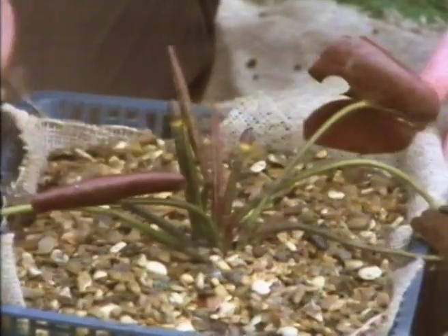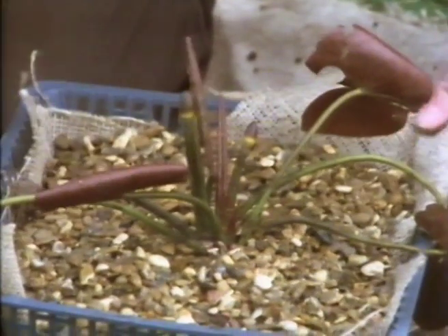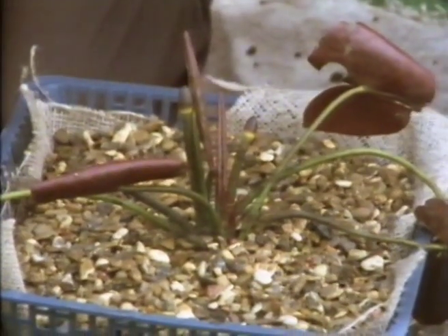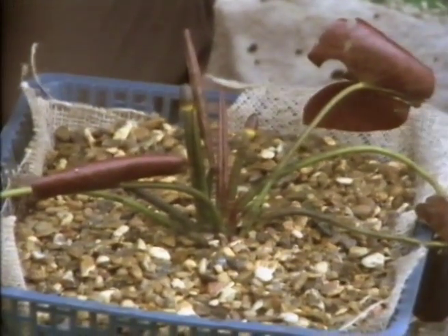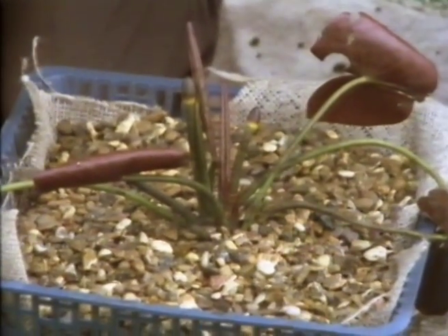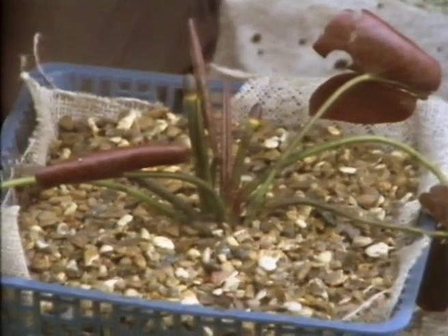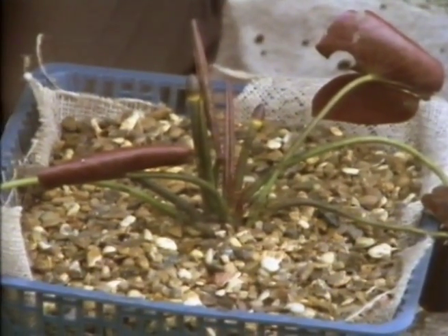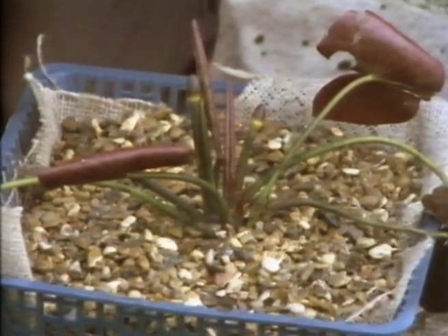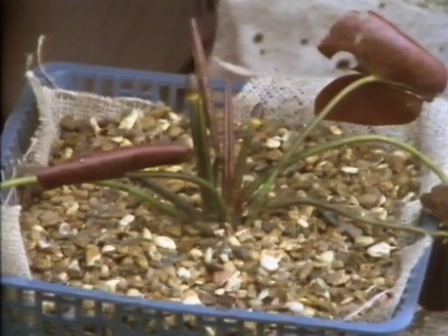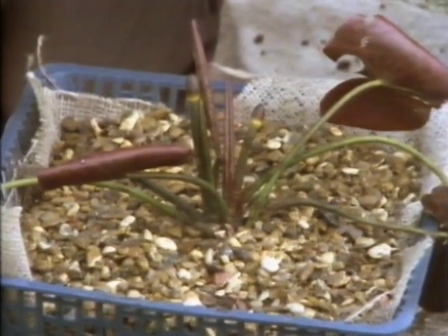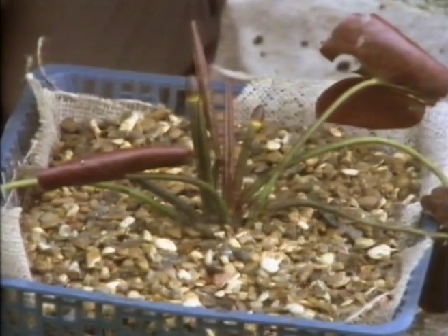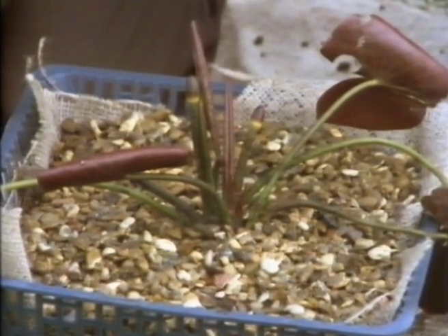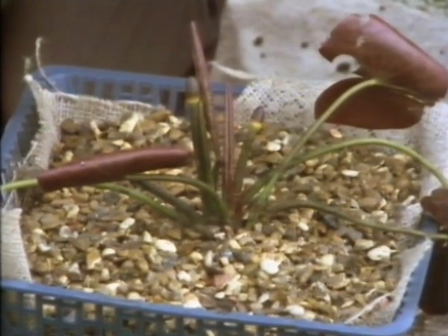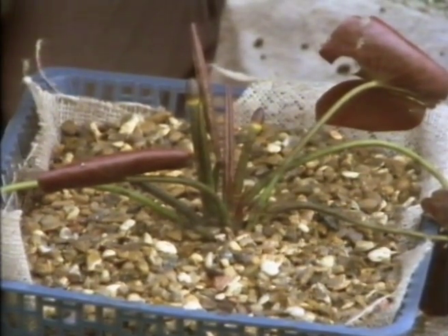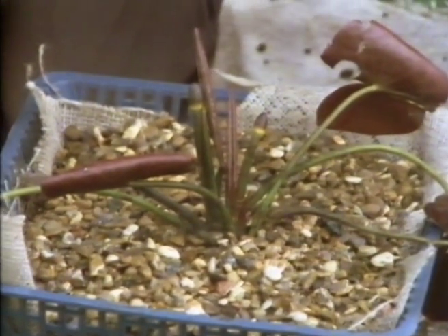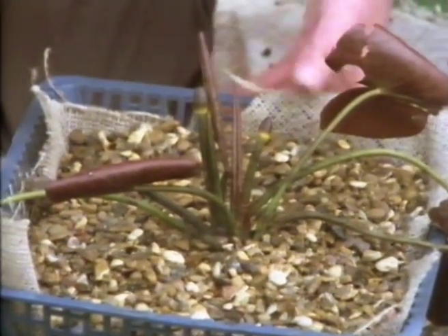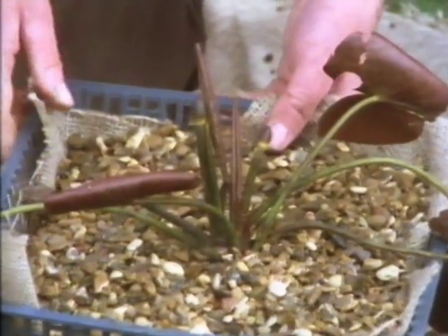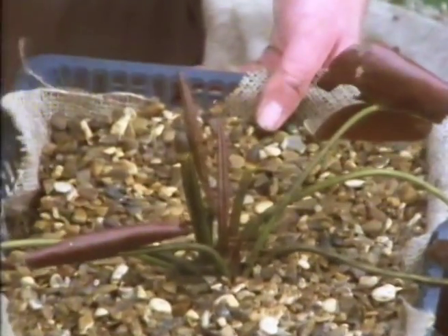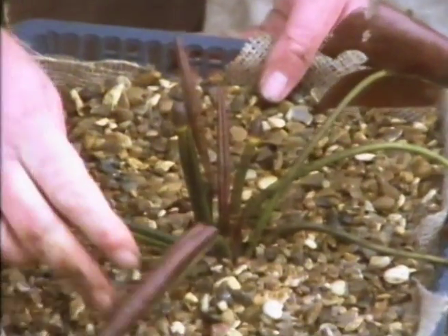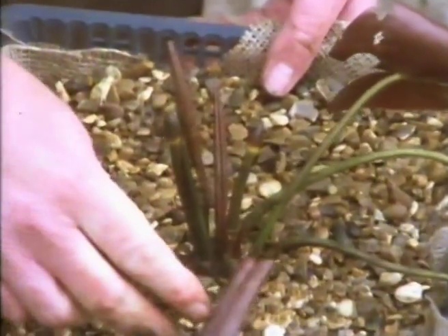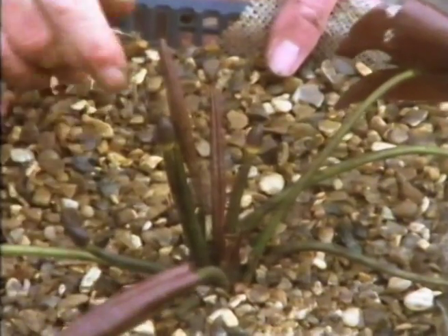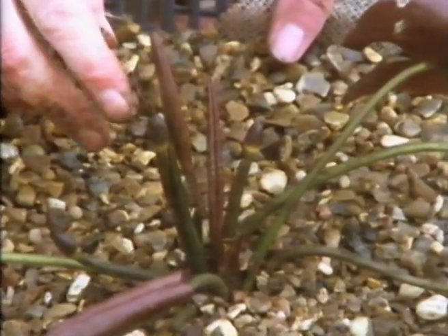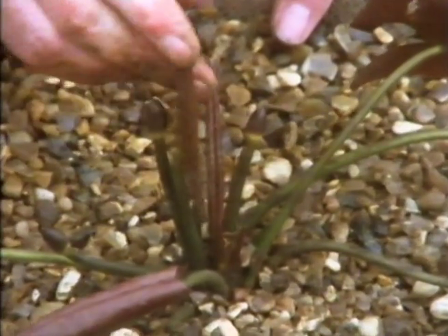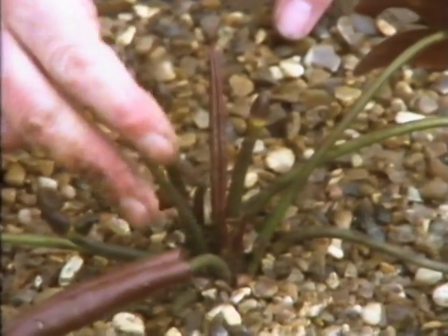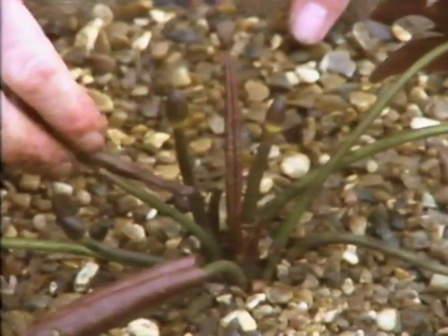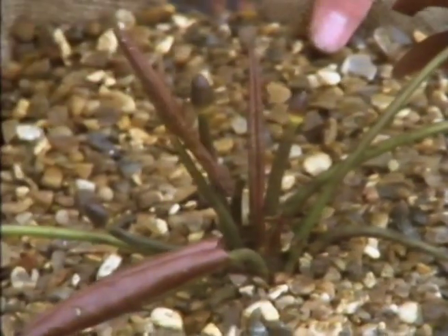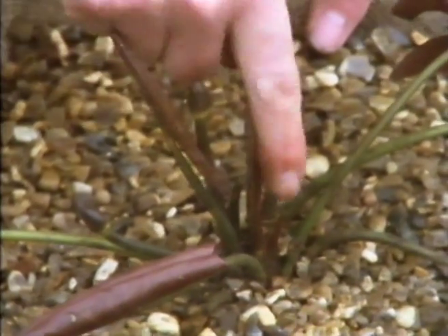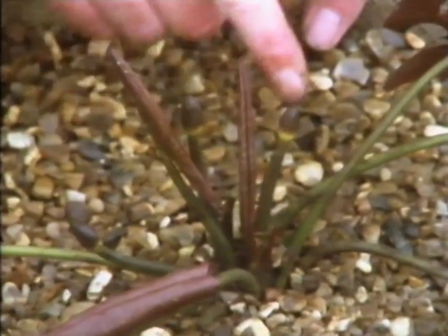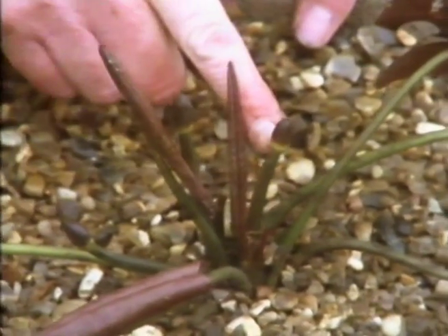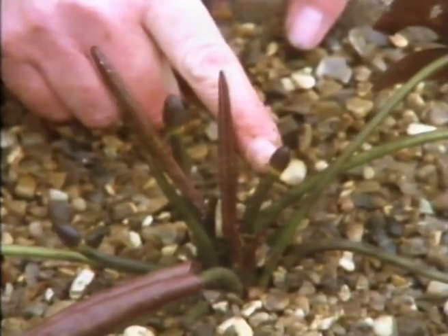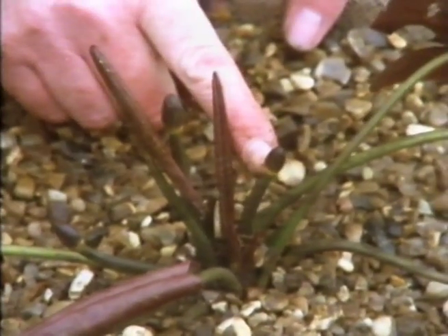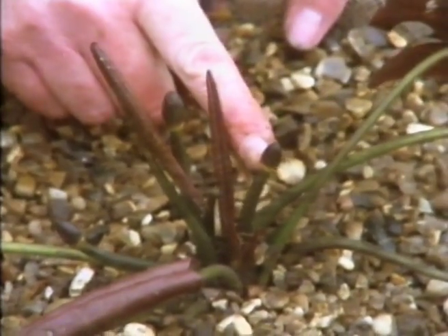My goodness, I've just noticed something - there's flower buds there! If that doesn't make the job worth doing, I don't know what is. Look at those - three, four if you look down there. That's a flower bud.